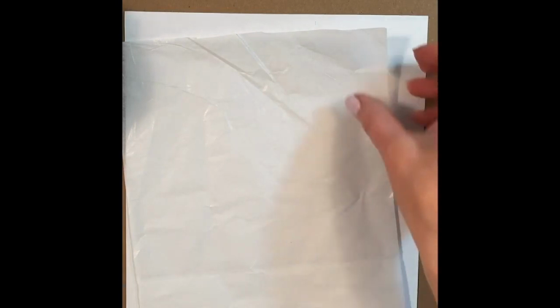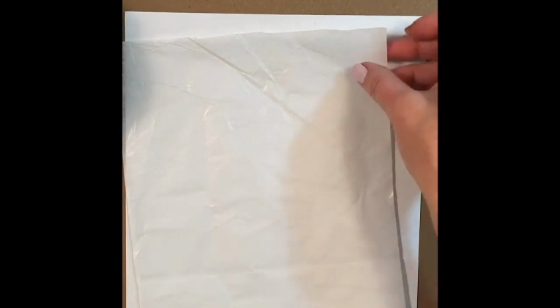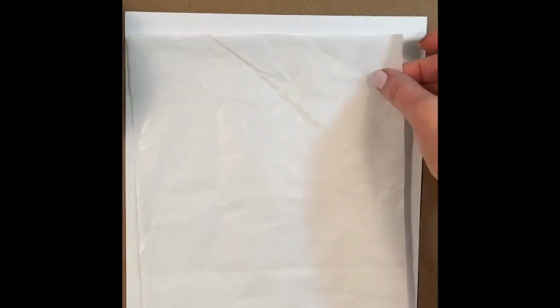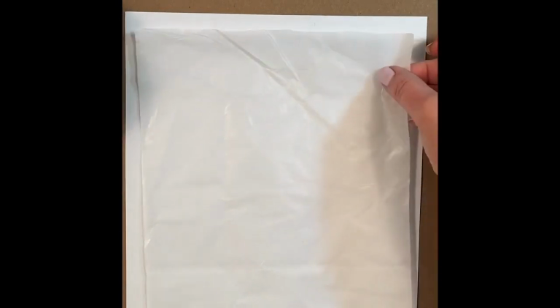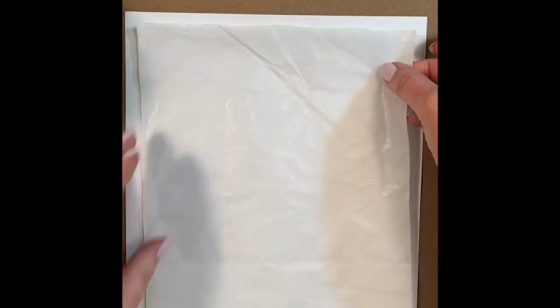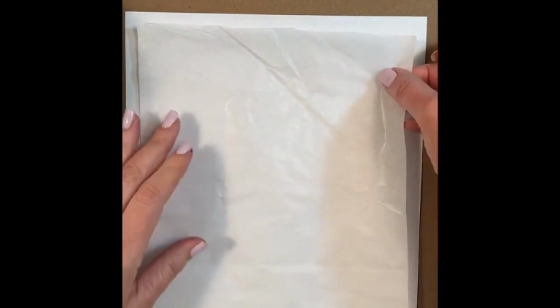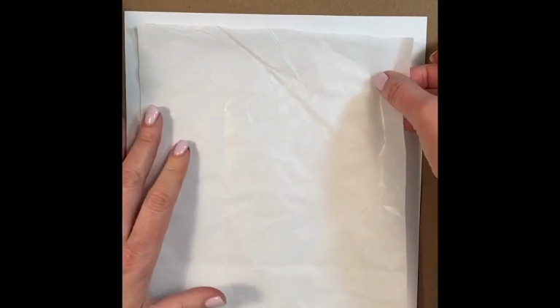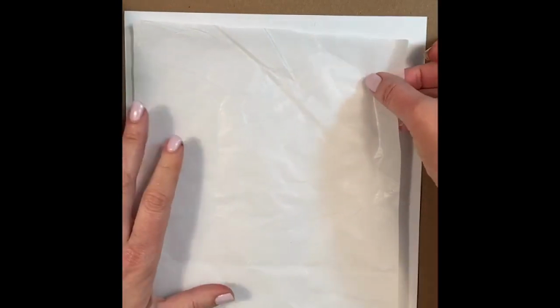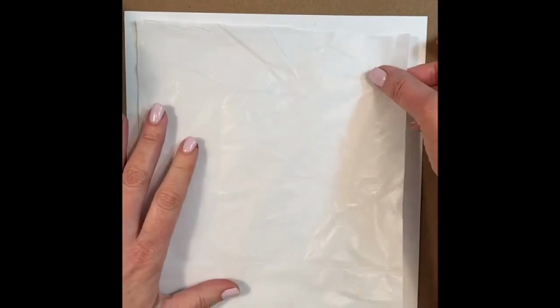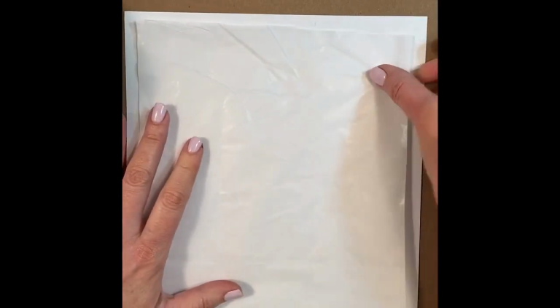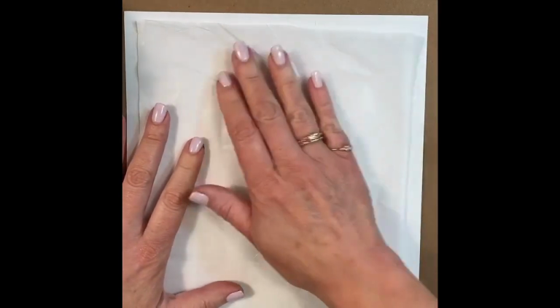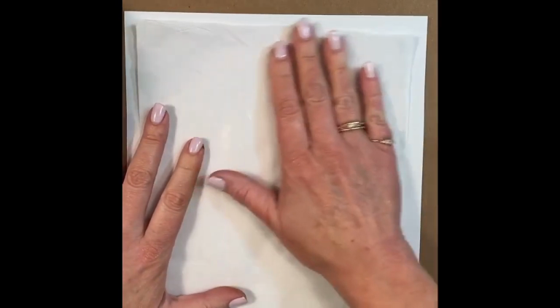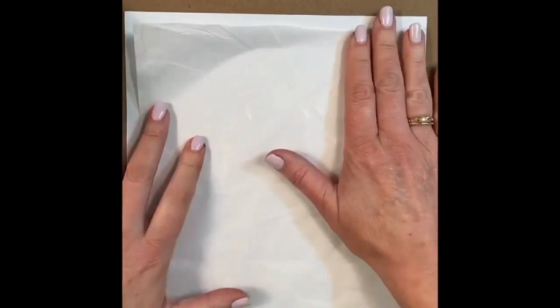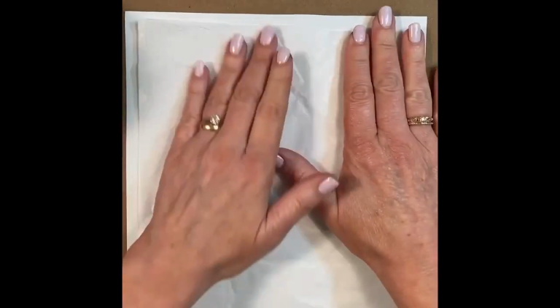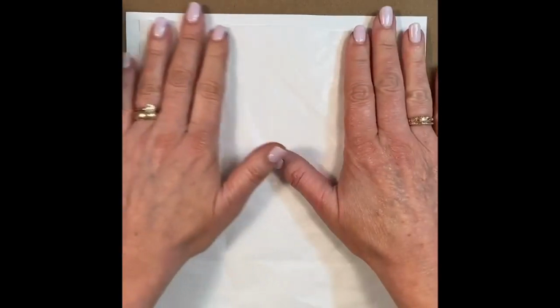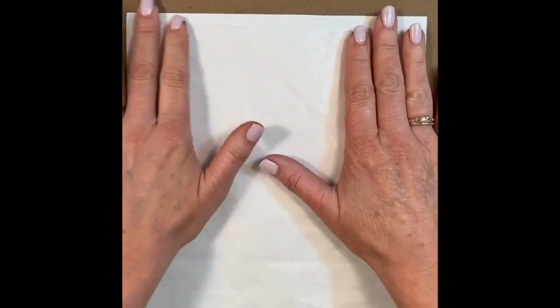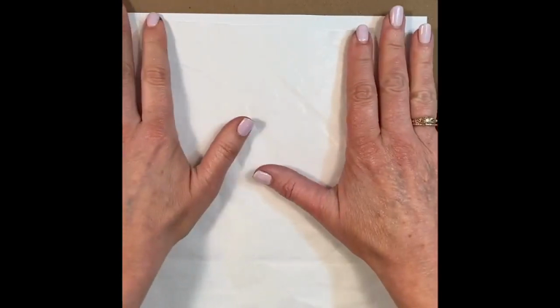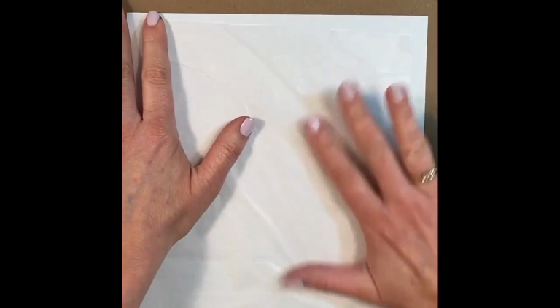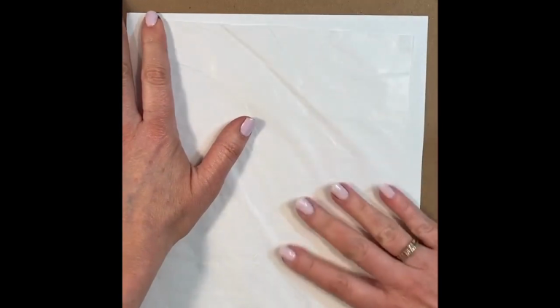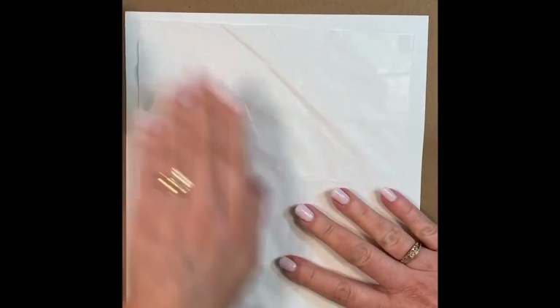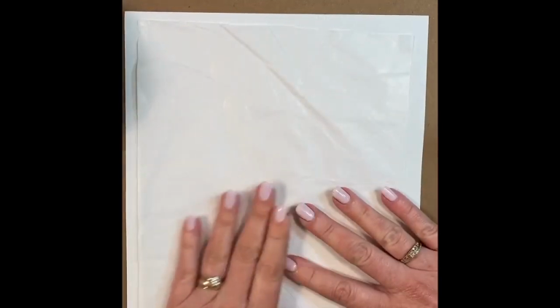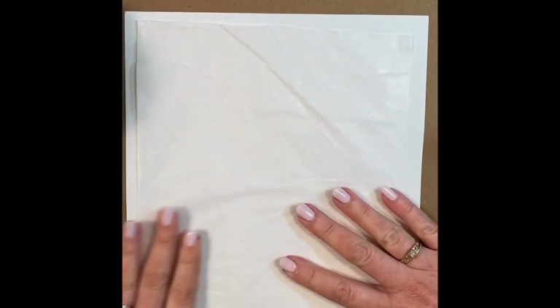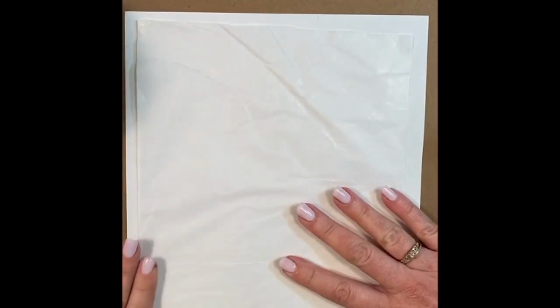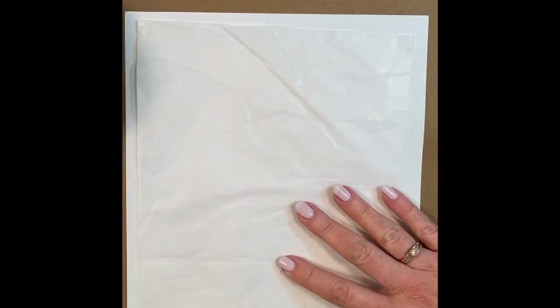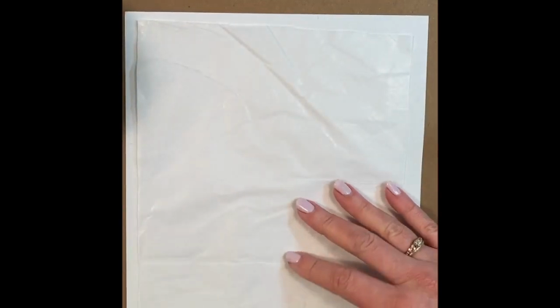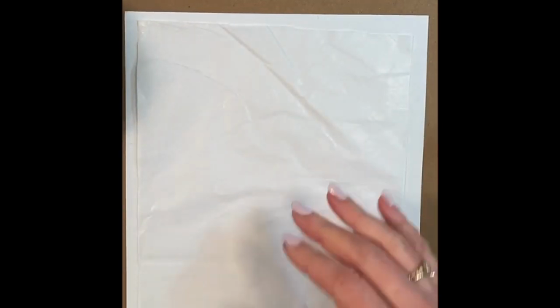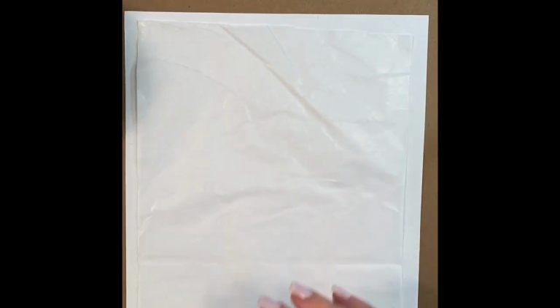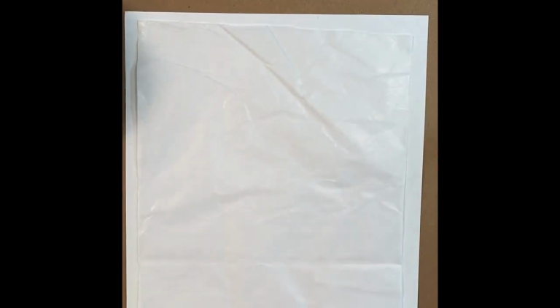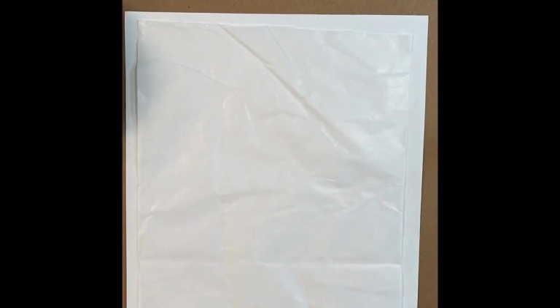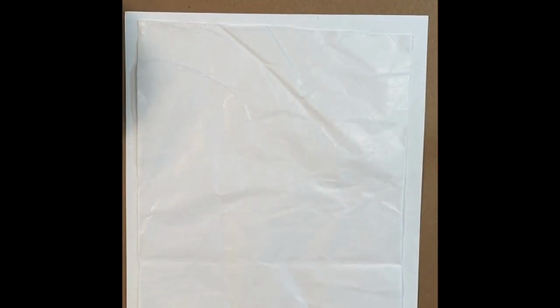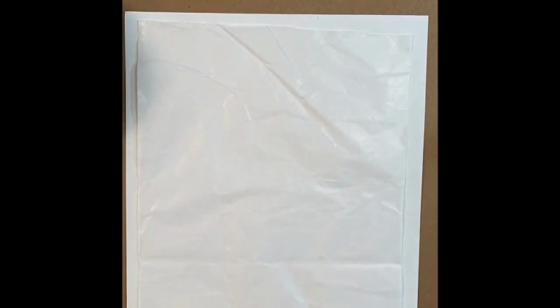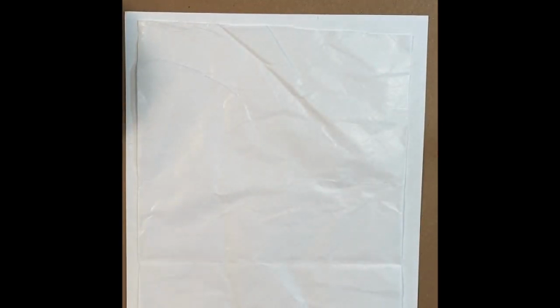Now all you have to do is add just a little bit of tape to each corner to hold it down and hold it into place.